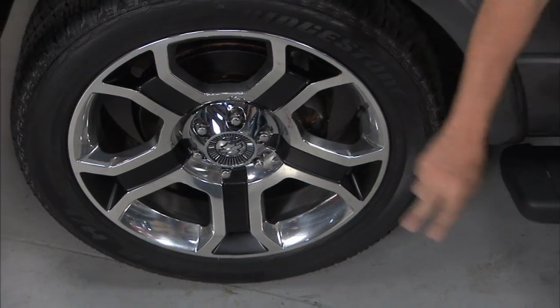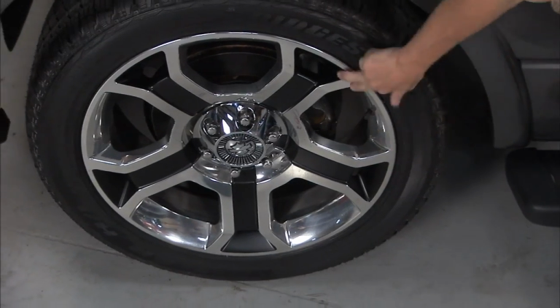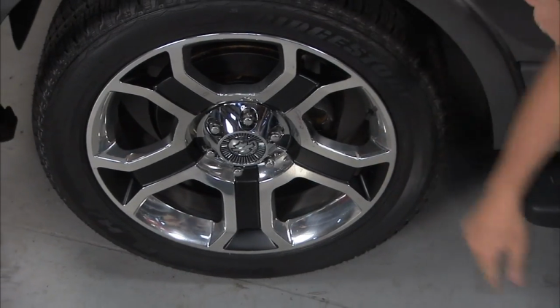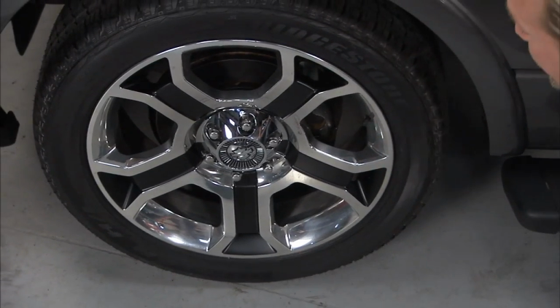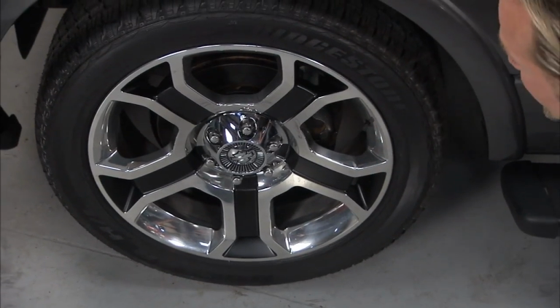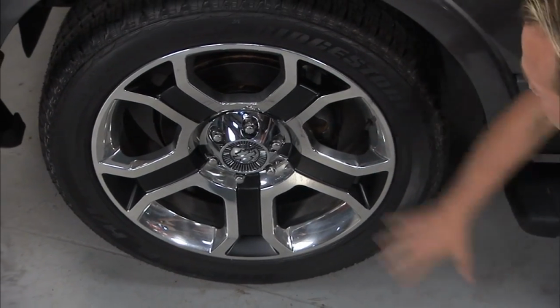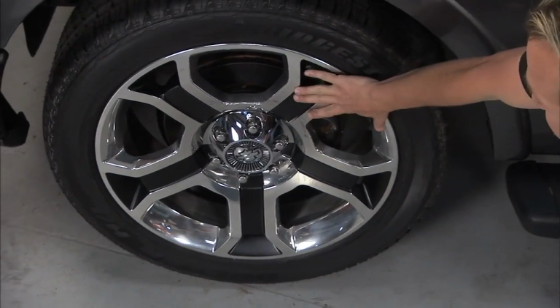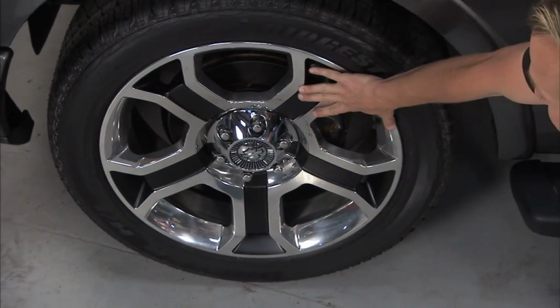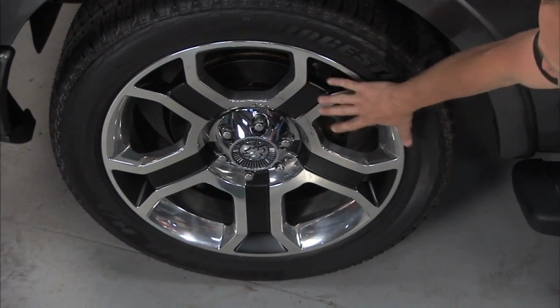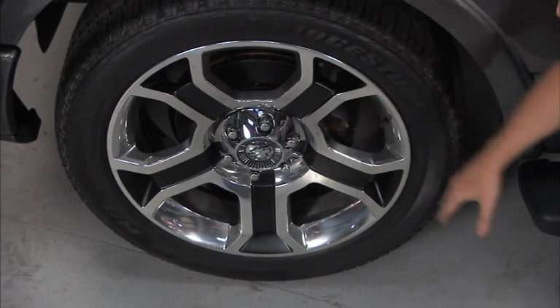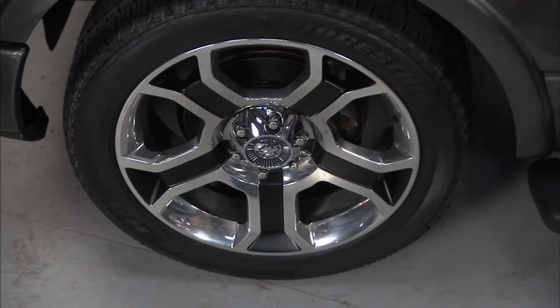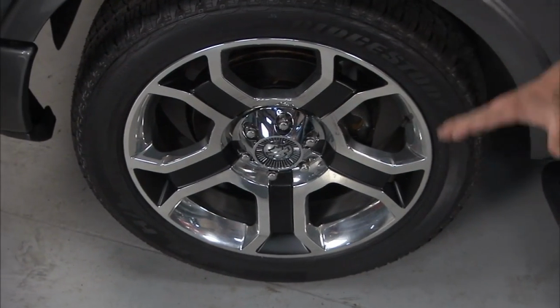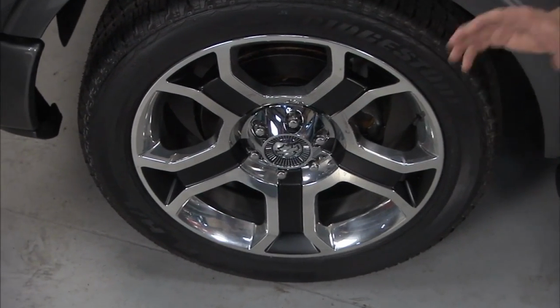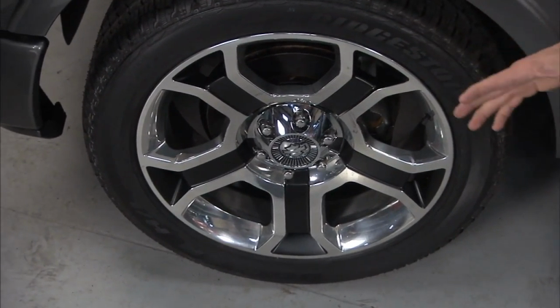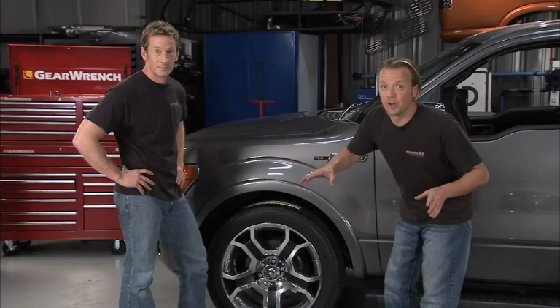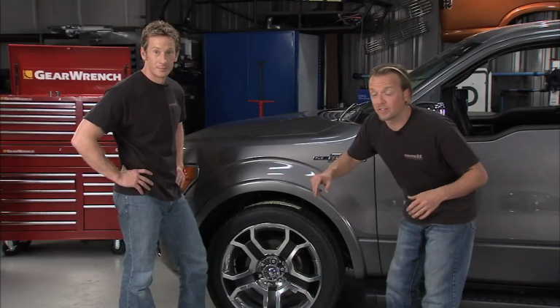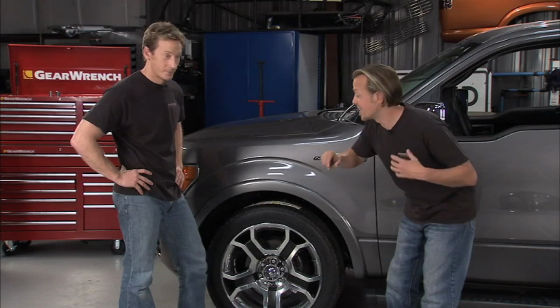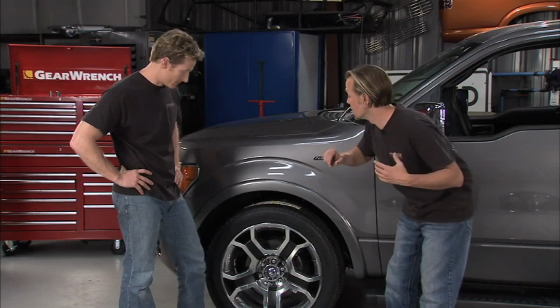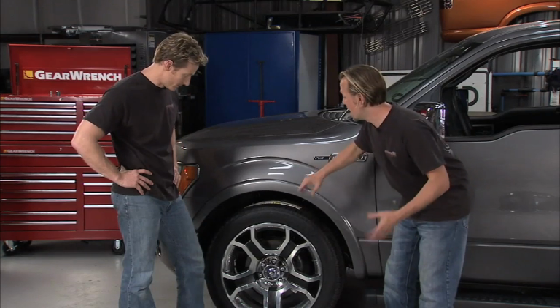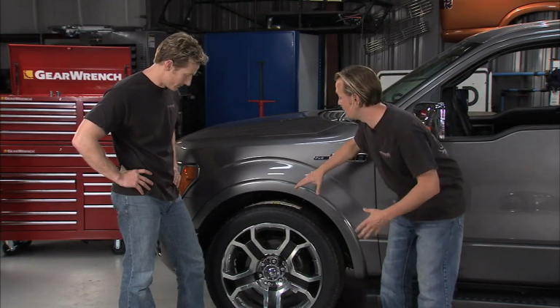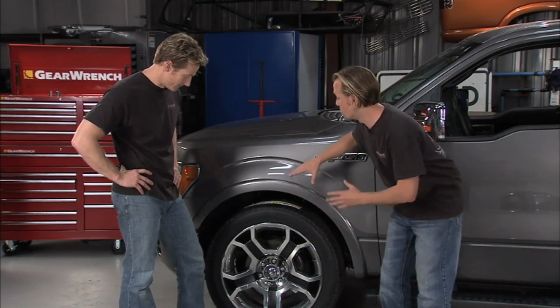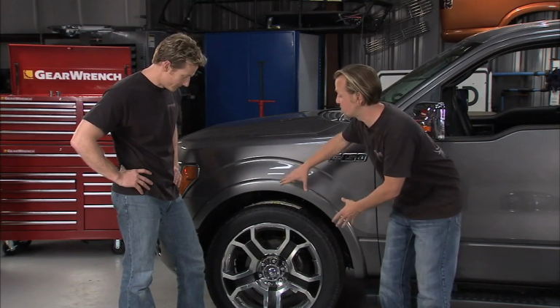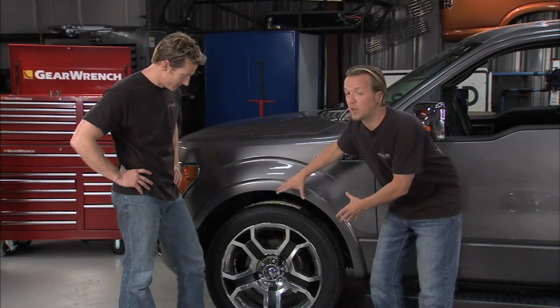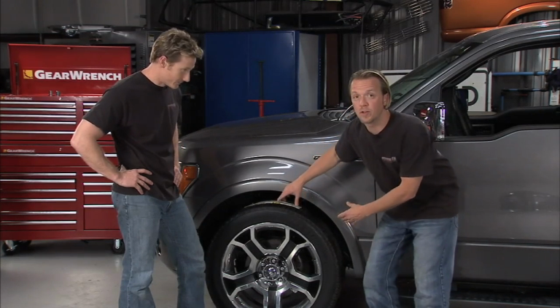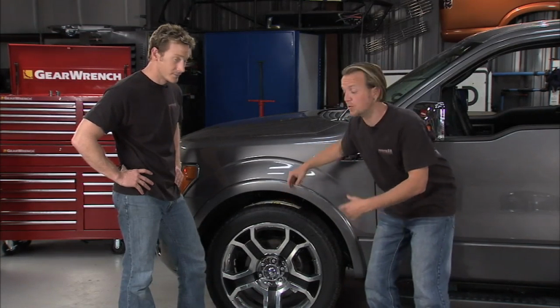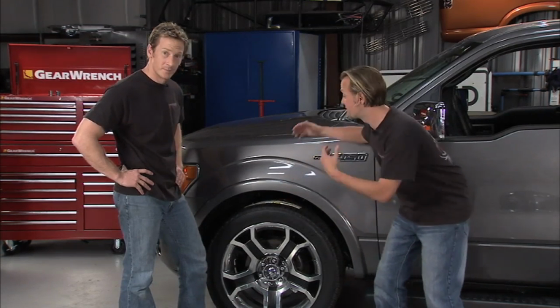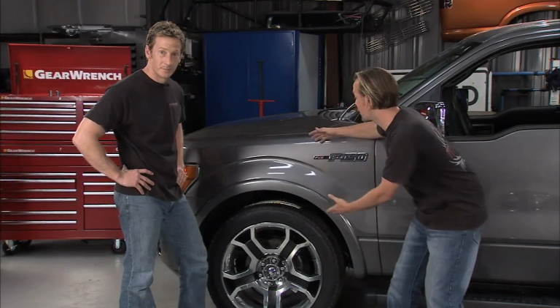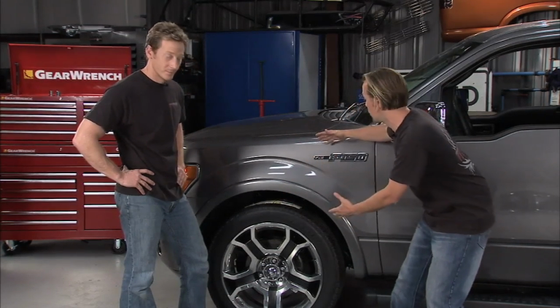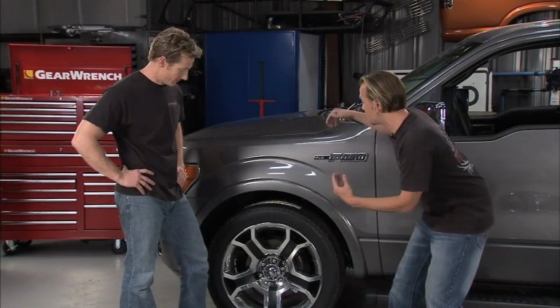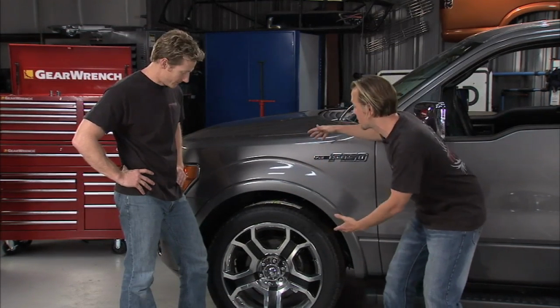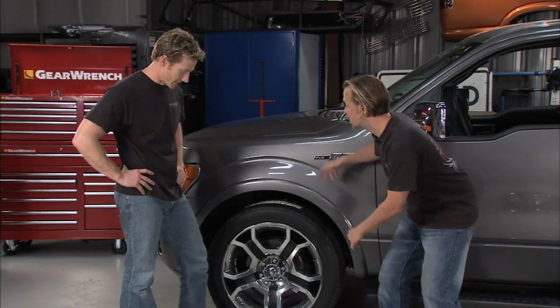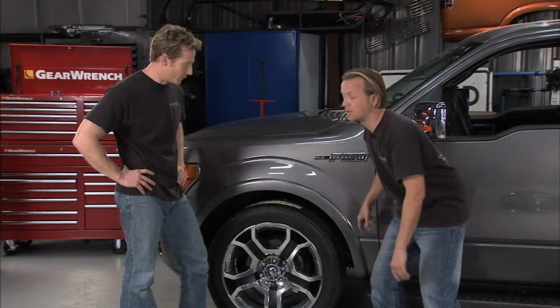22 inch wheels right here — these are the Harley-Davidson models. Coast to Coast International has an entire line of replacement OEM wheels and you can see right here what a difference they make on the vehicles.